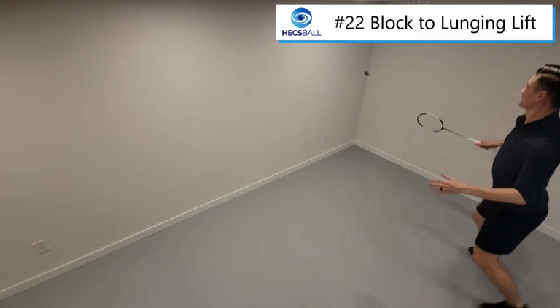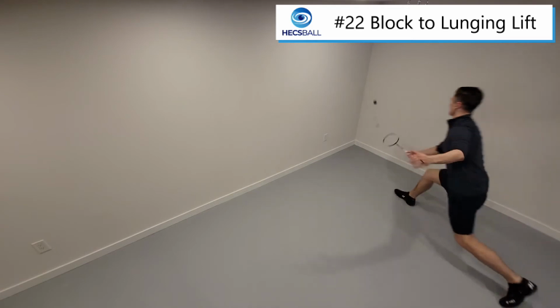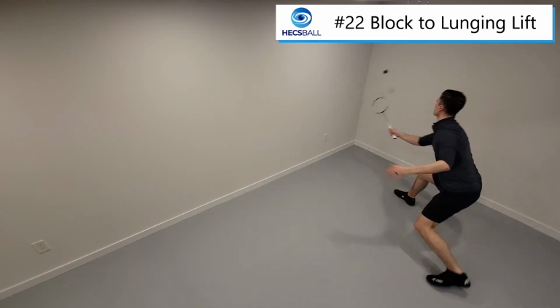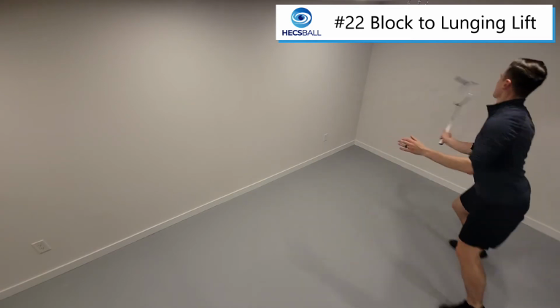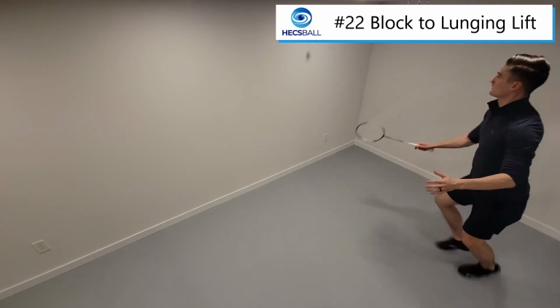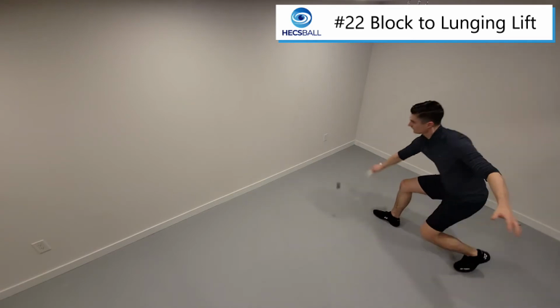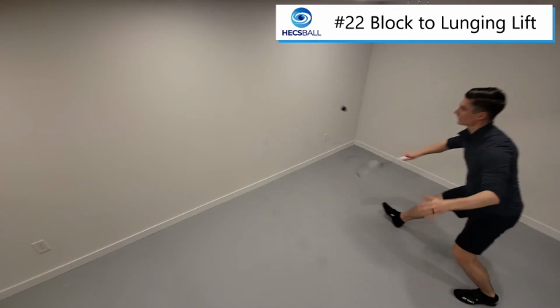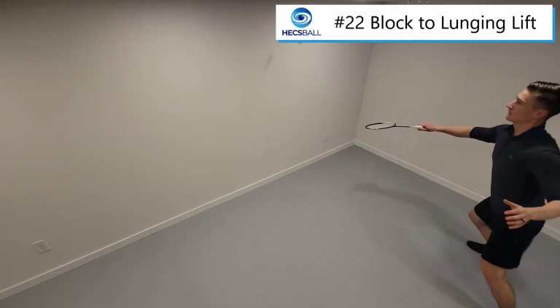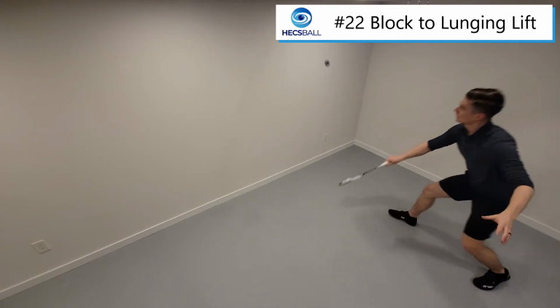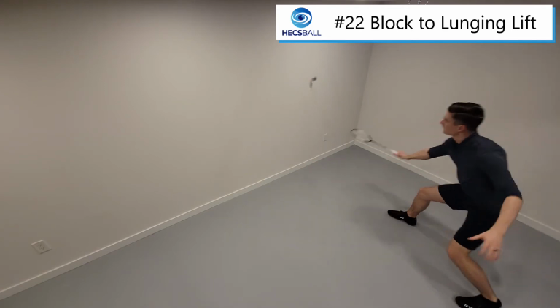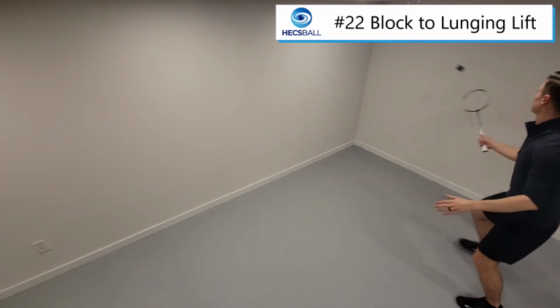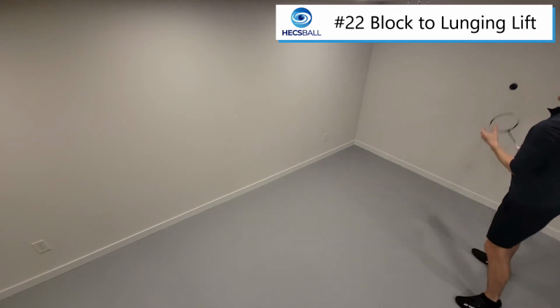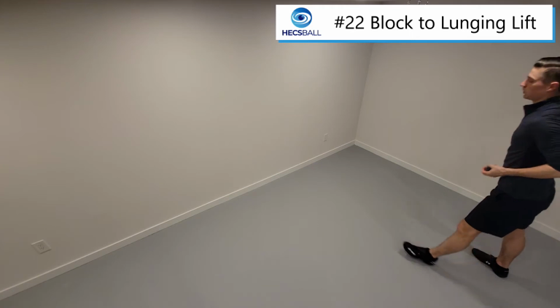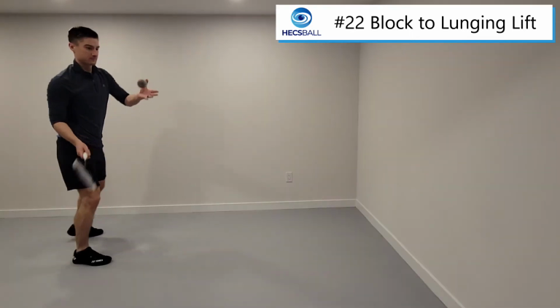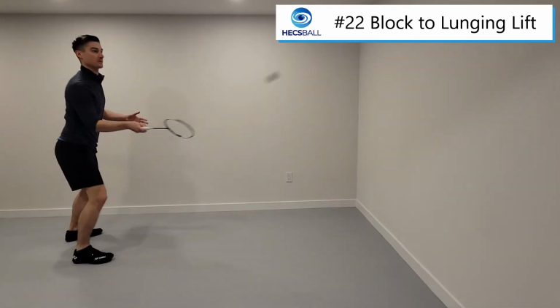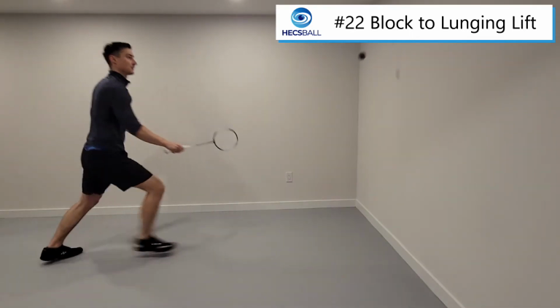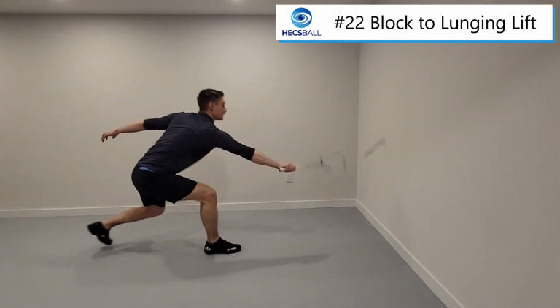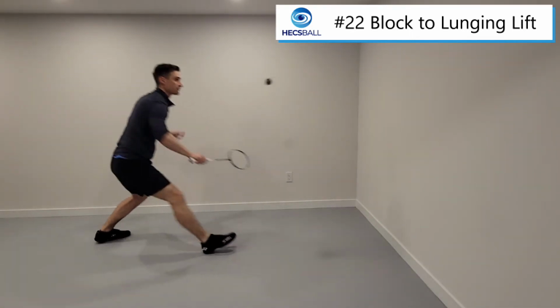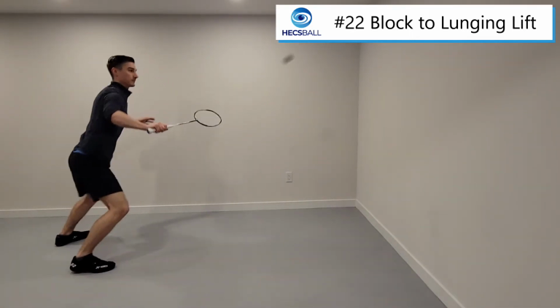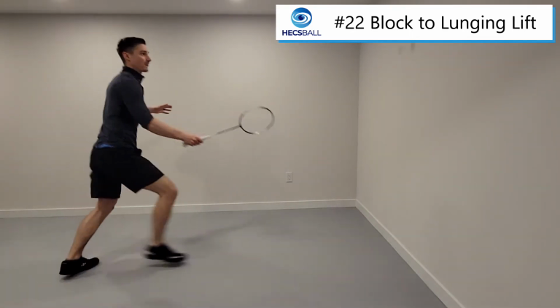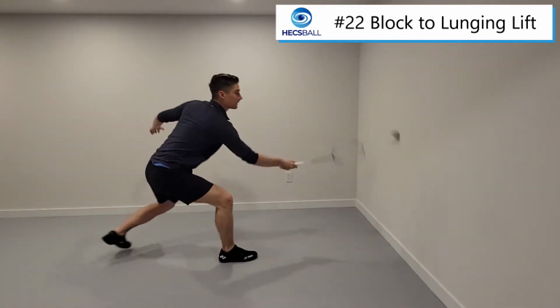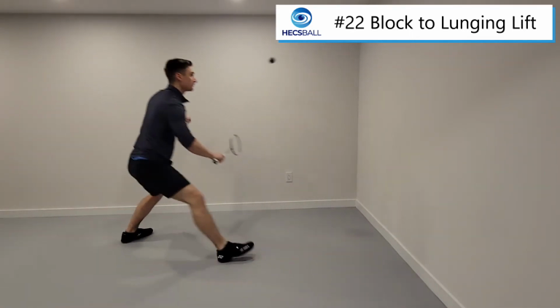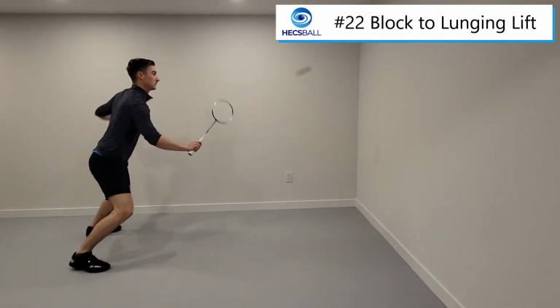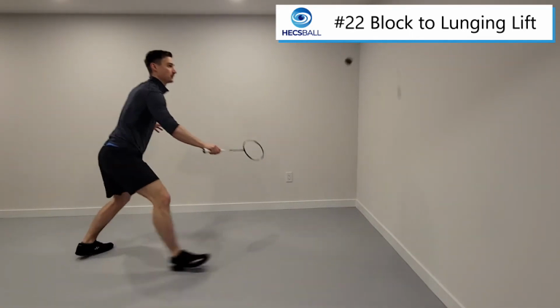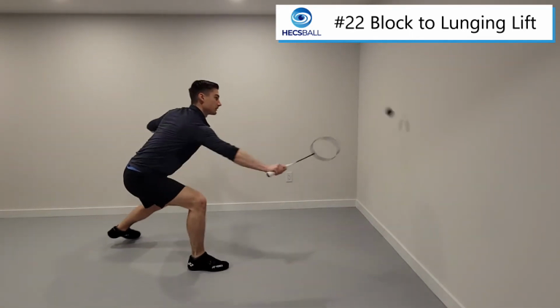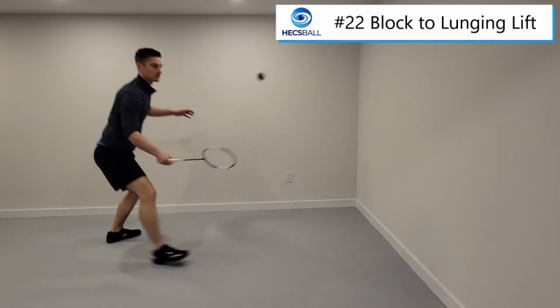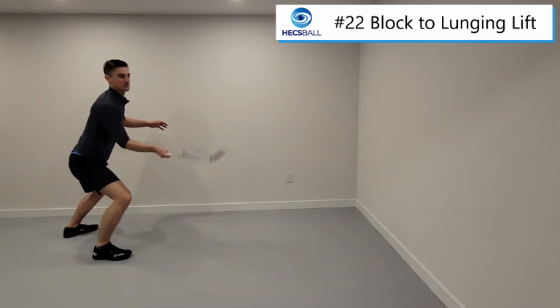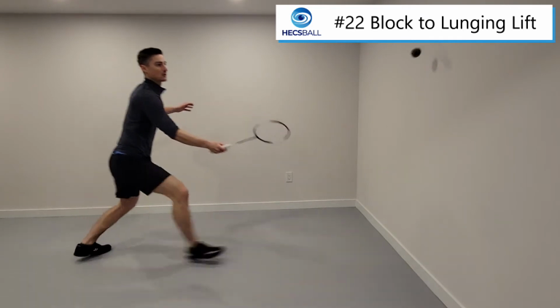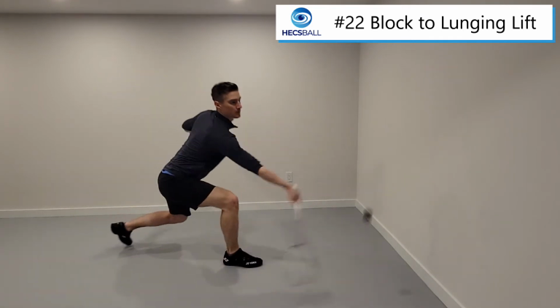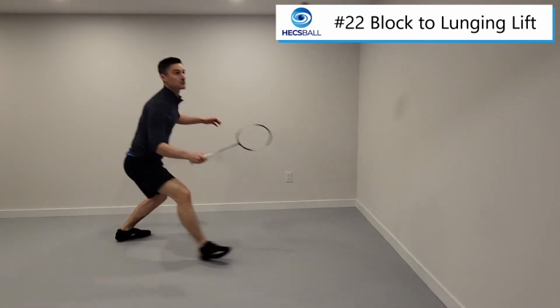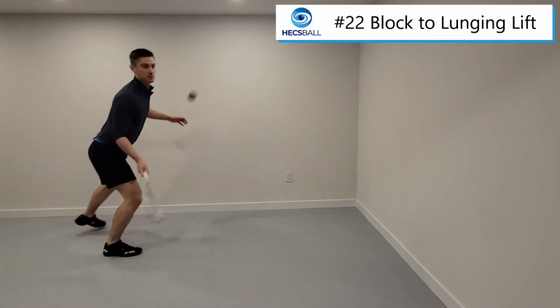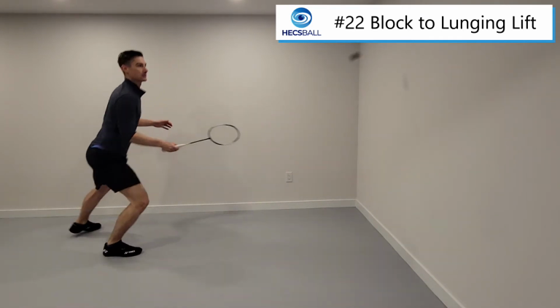To get started, we'll be standing with our feet side to side, just like in the lunging attacks. You can have your right foot slightly forward if you like. We're going to try to get down a little bit lower to accommodate the defensive nature of this drill.